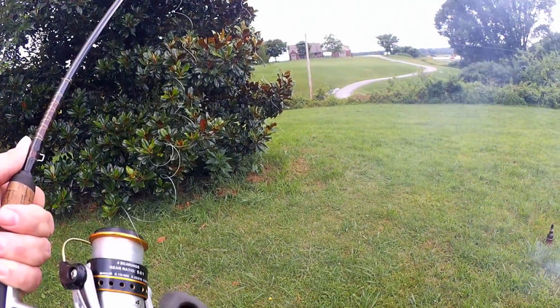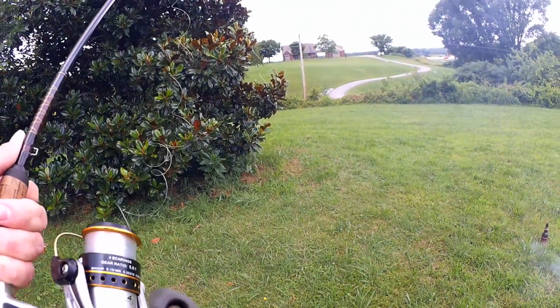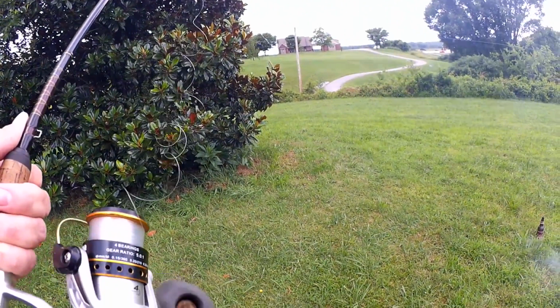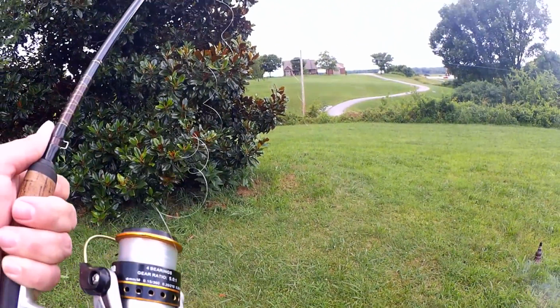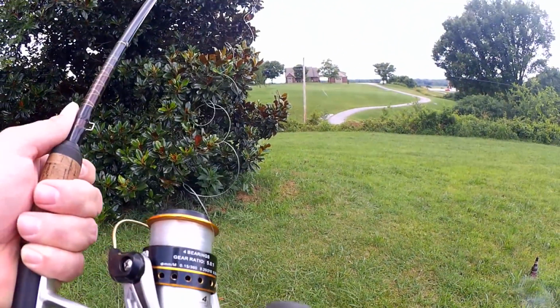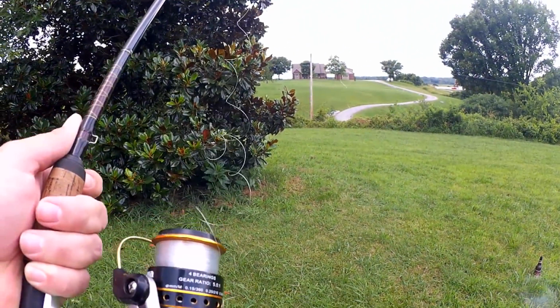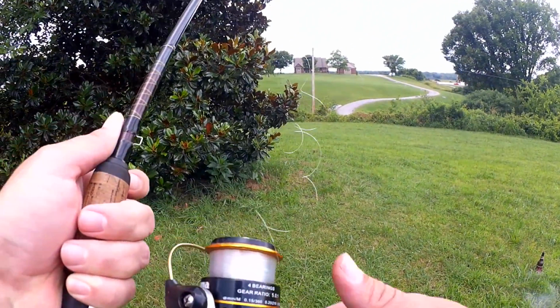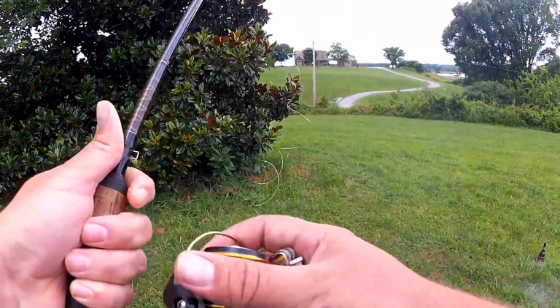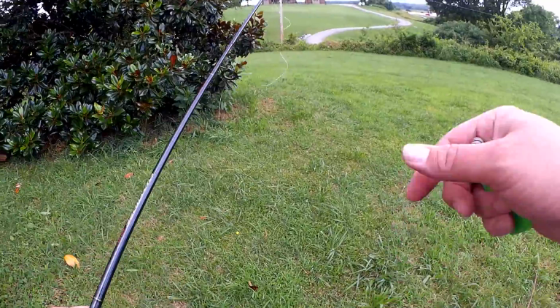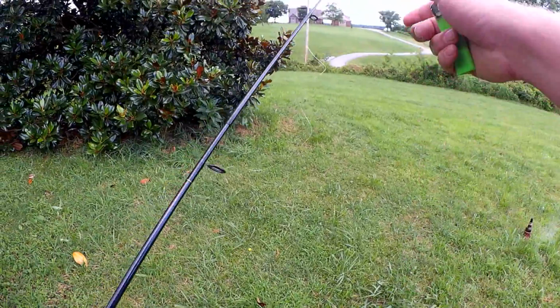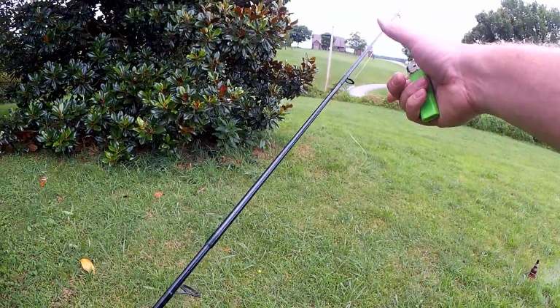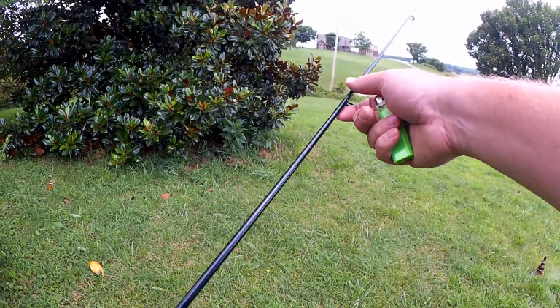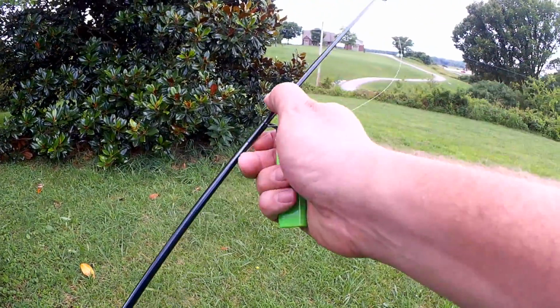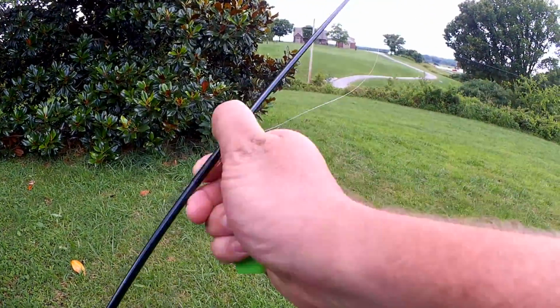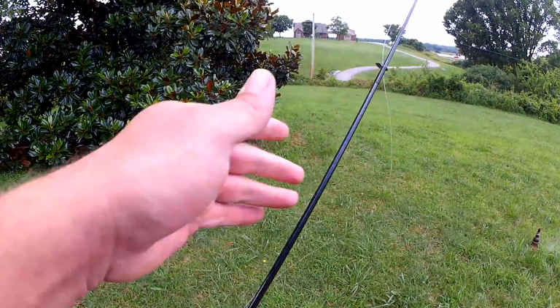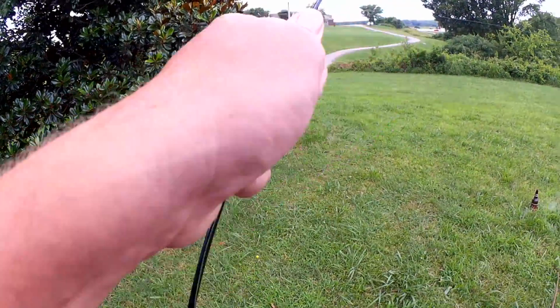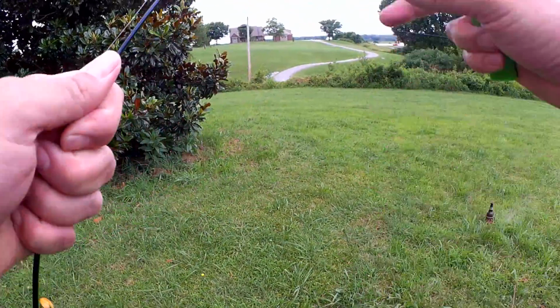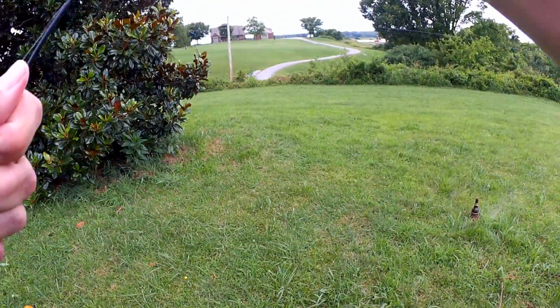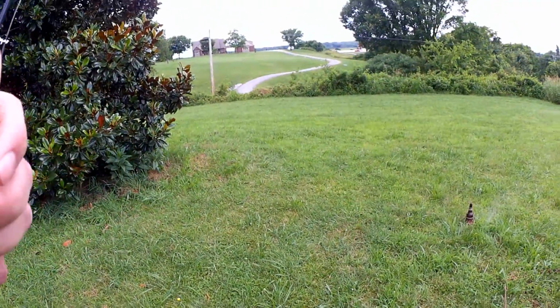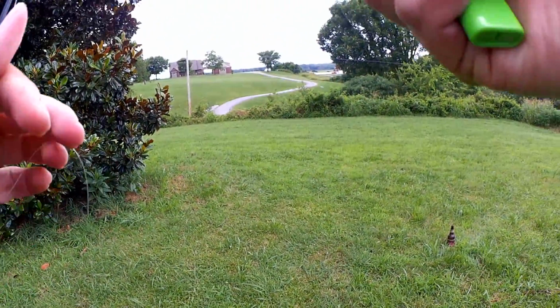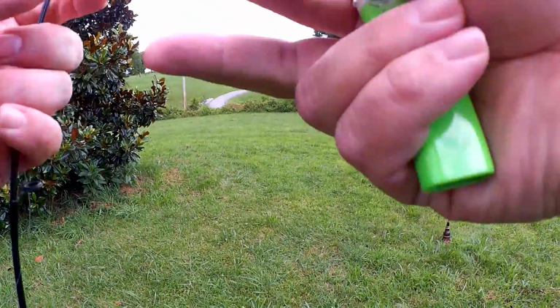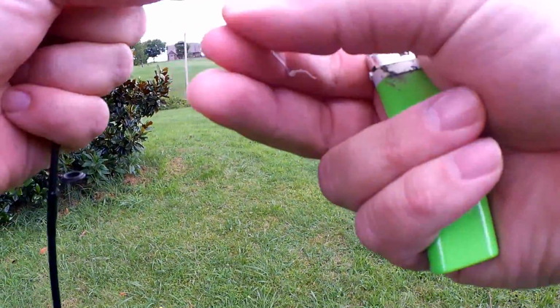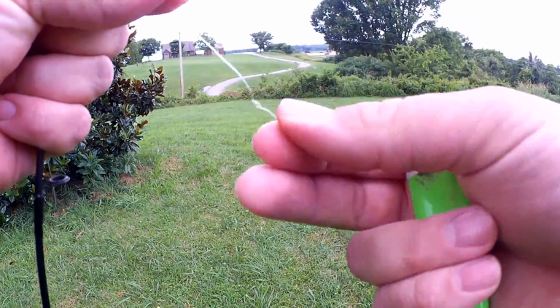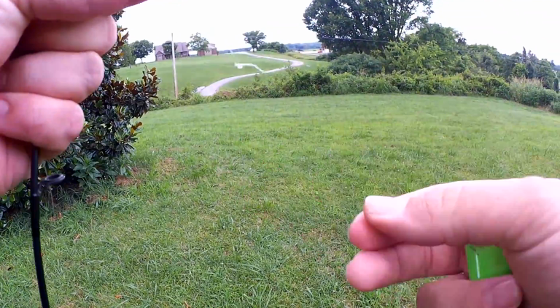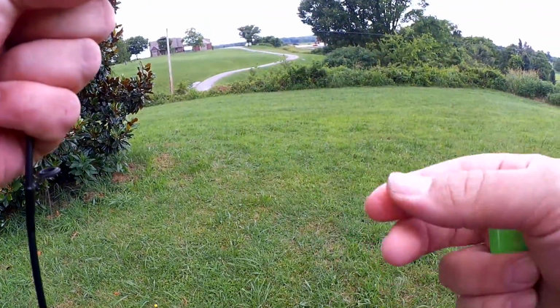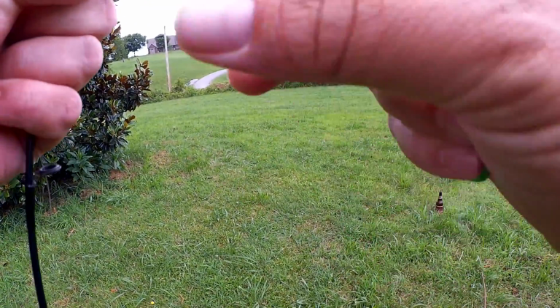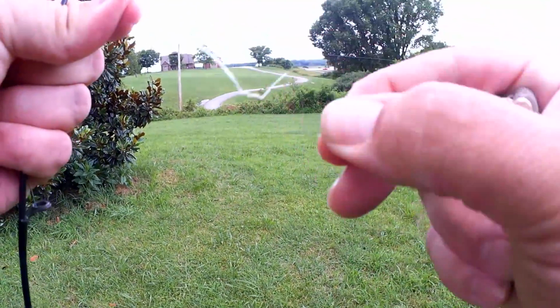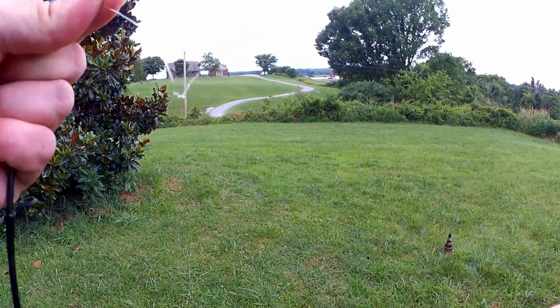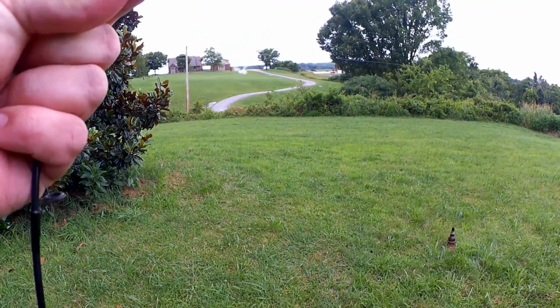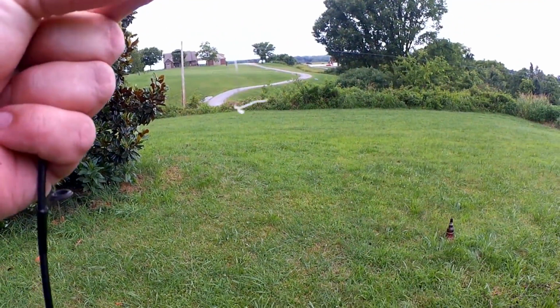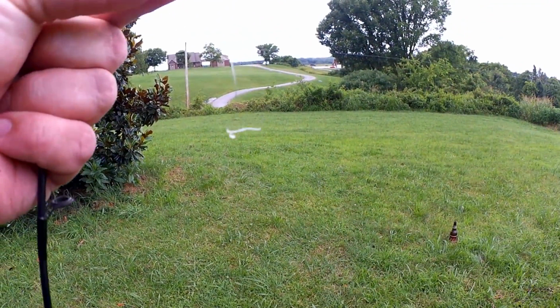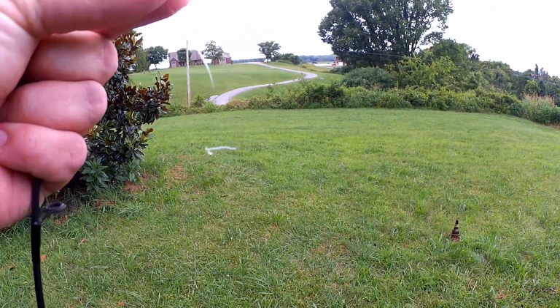Well, let's see how far it got. It burnt off the line. We'll have to try it again. Let me go see if the hook is still in the bottle rocket.